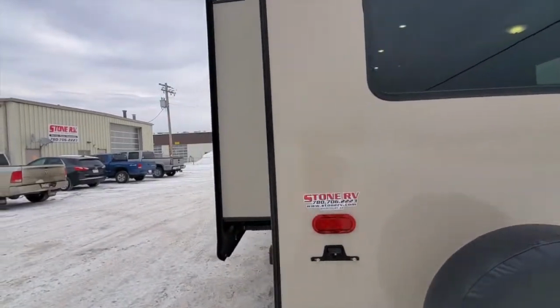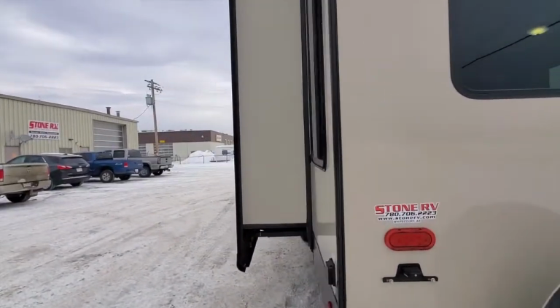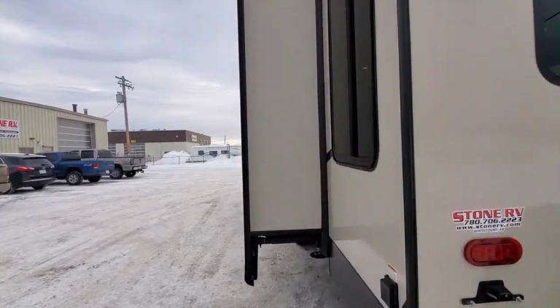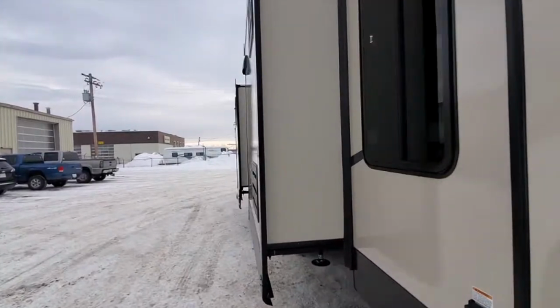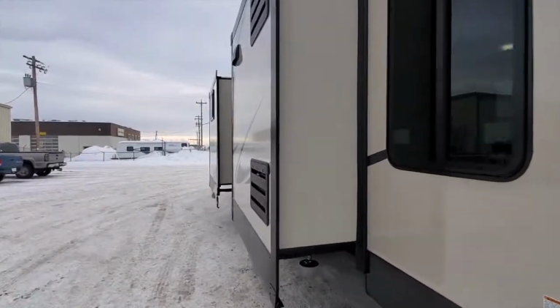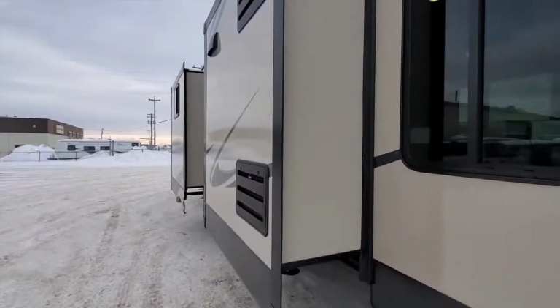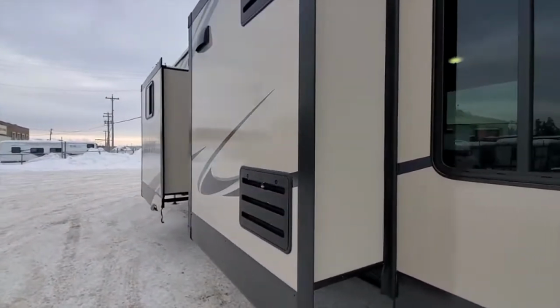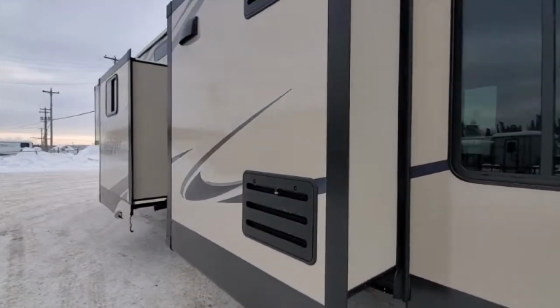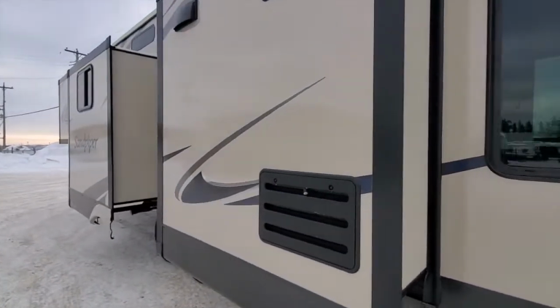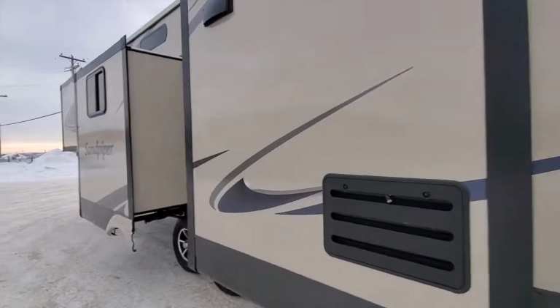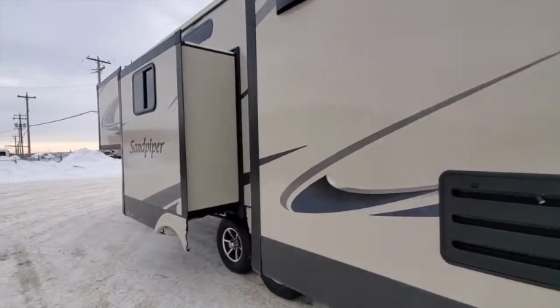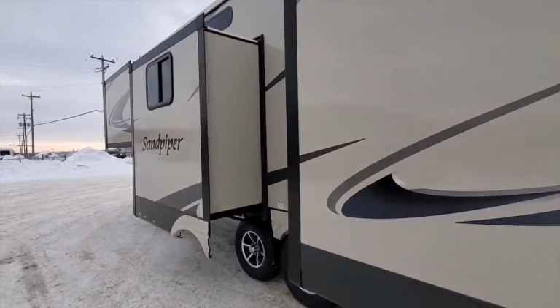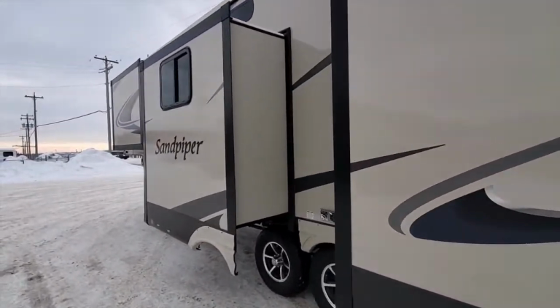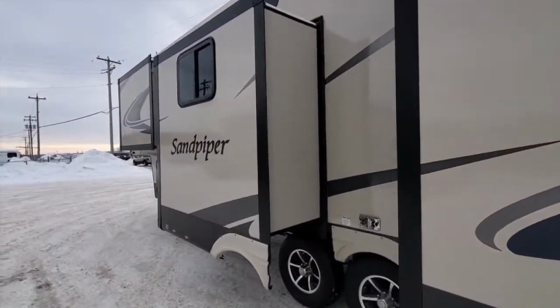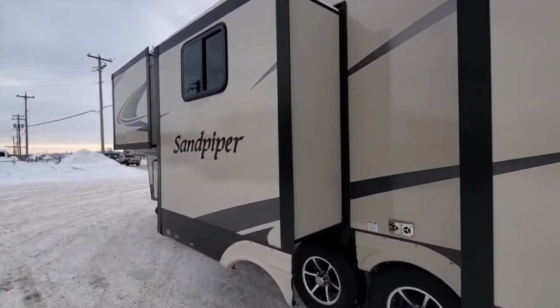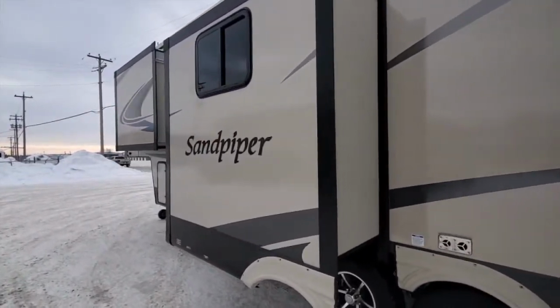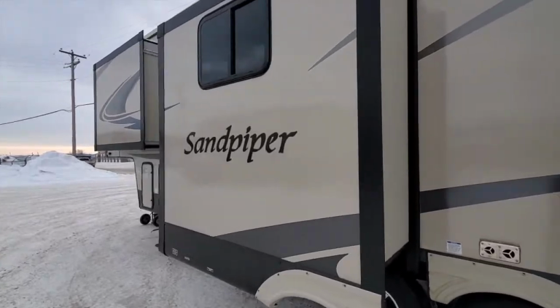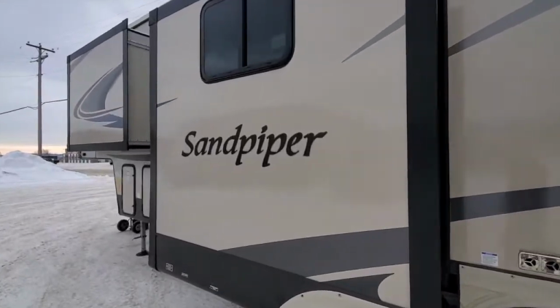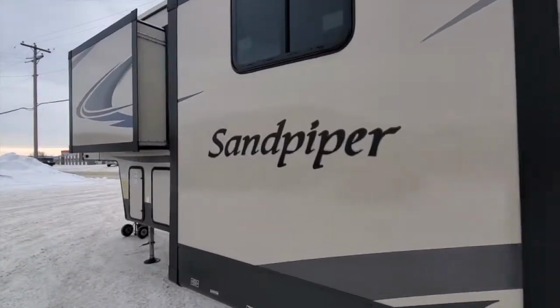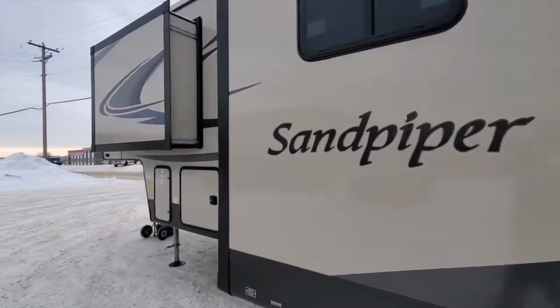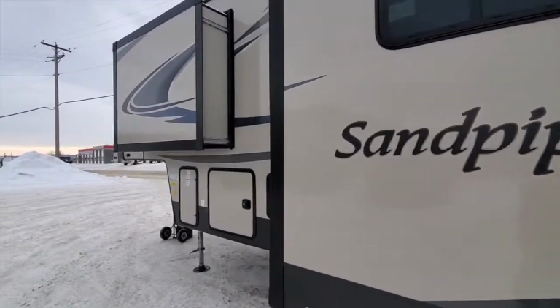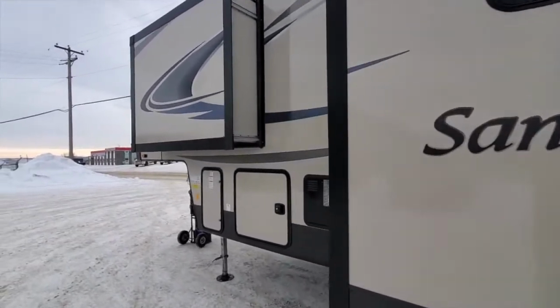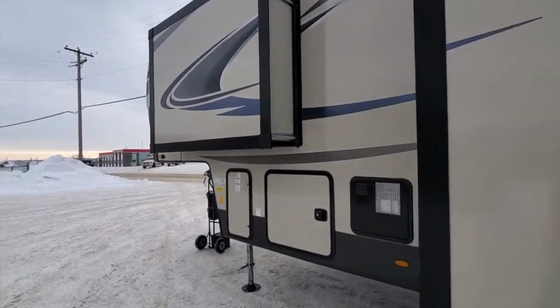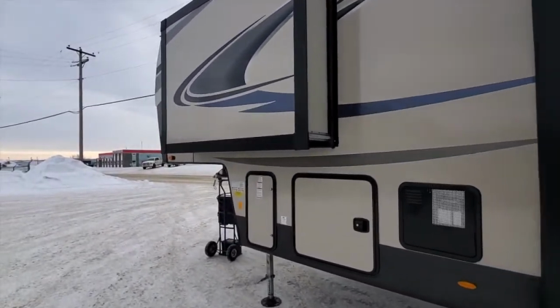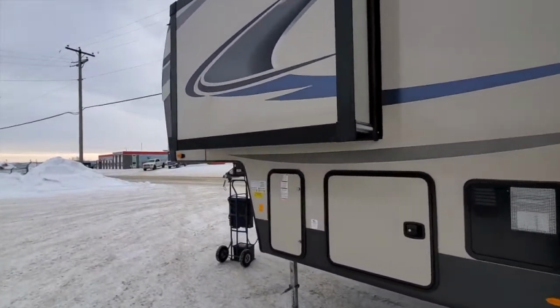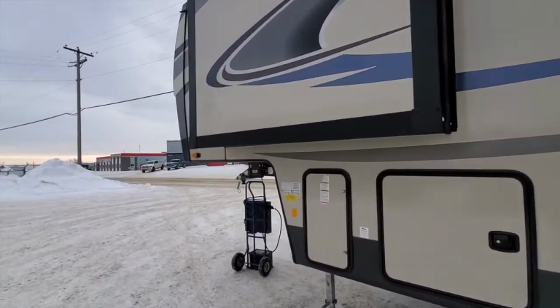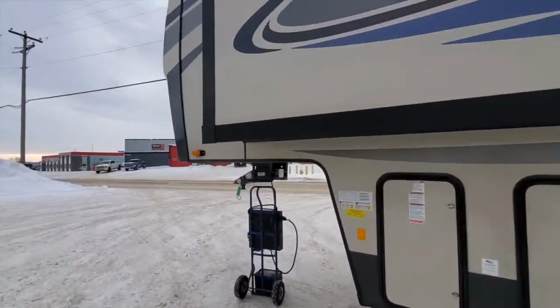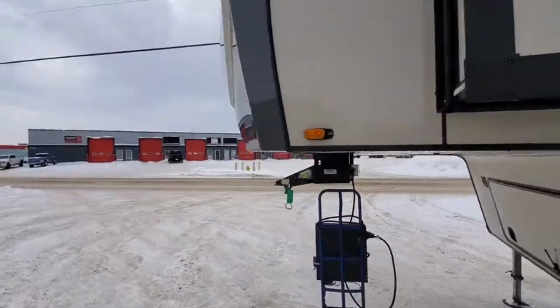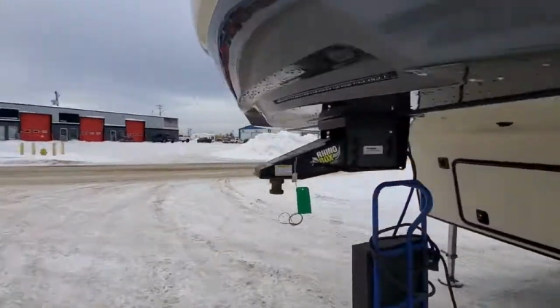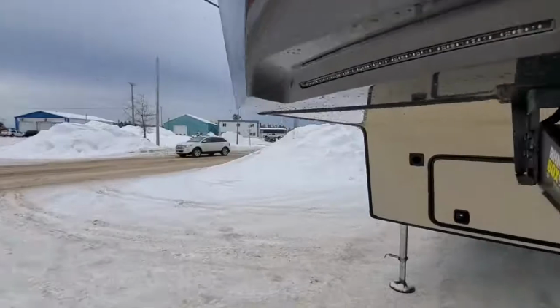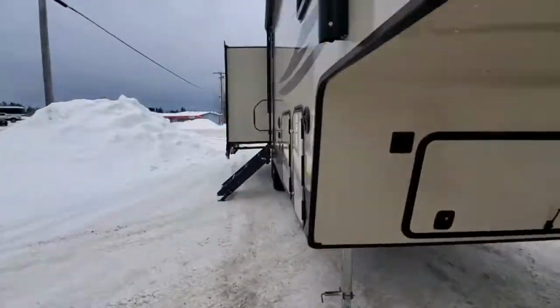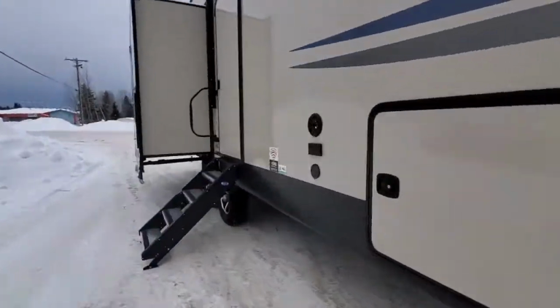This one's got three slides, so you've got one in your kitchen. Here's your bunk slide, and then you also have a big wardrobe in this unit. I'm just going to go around and take the inside.